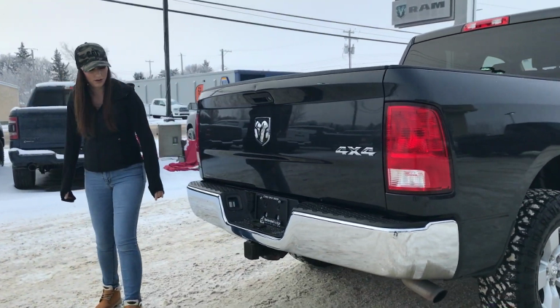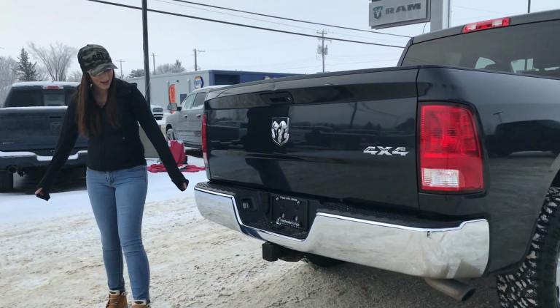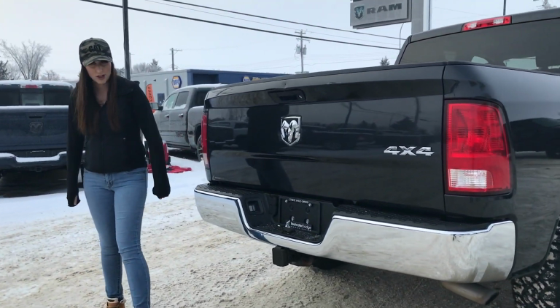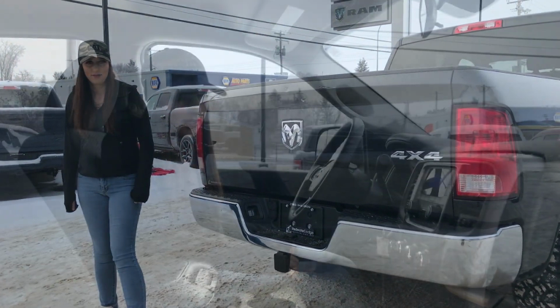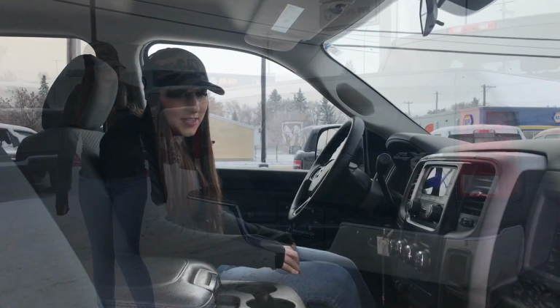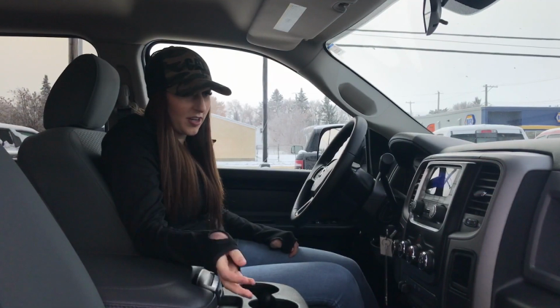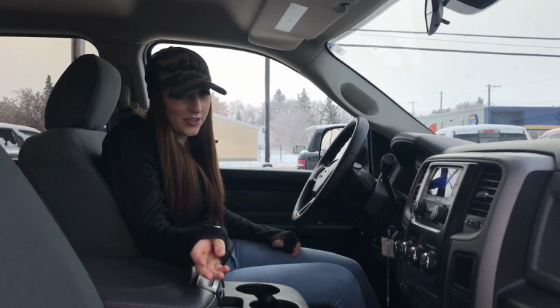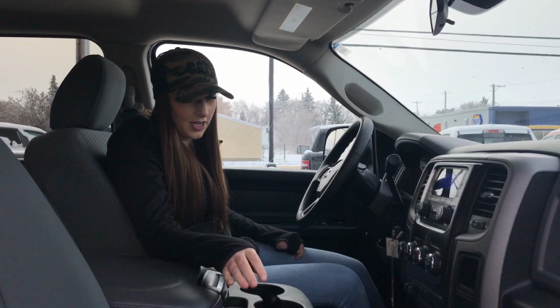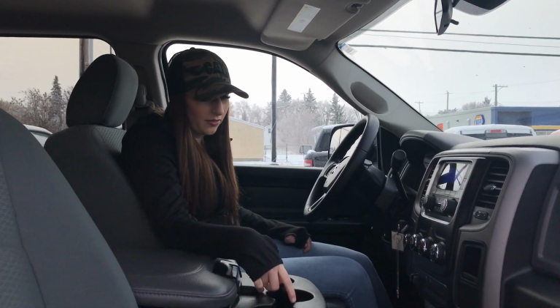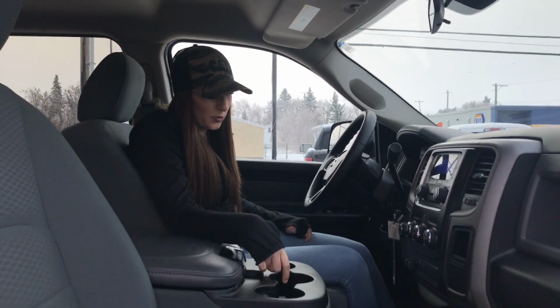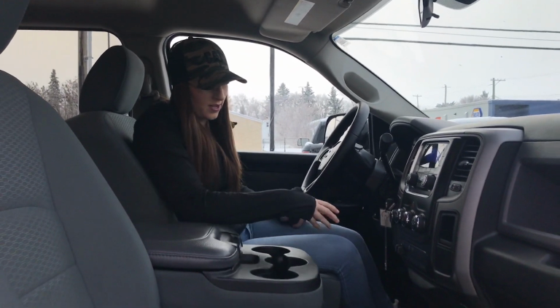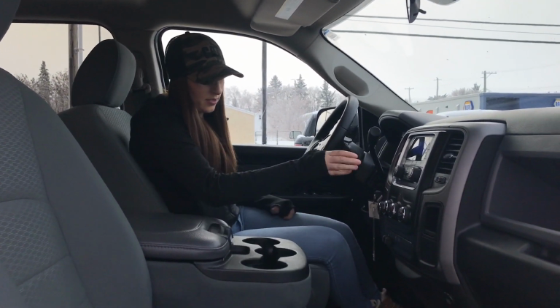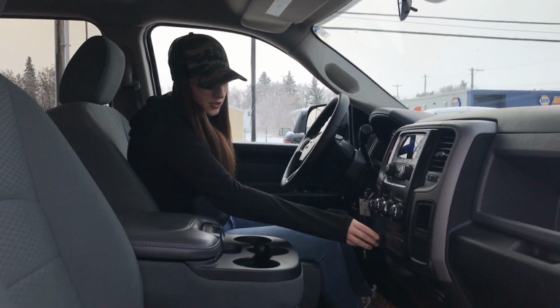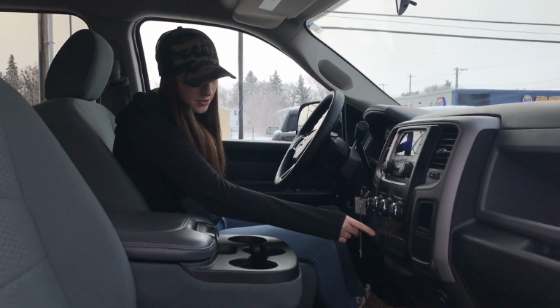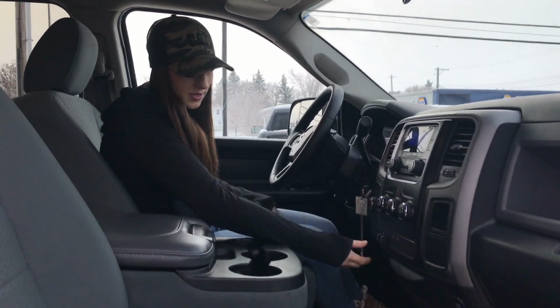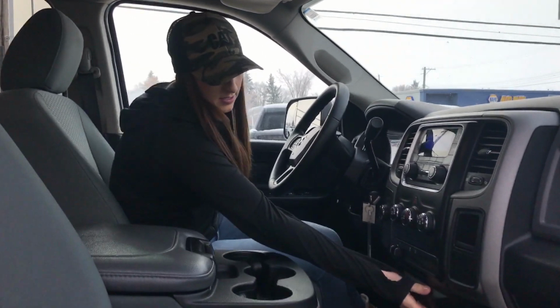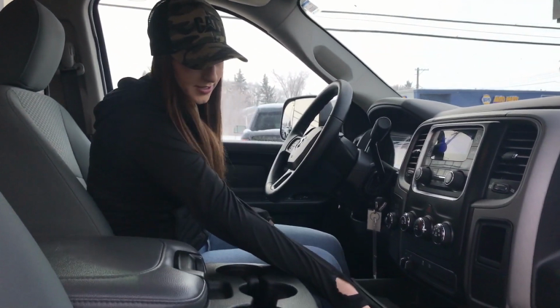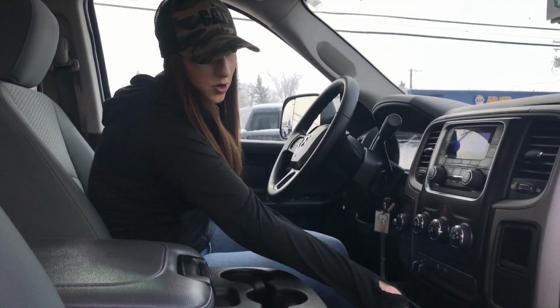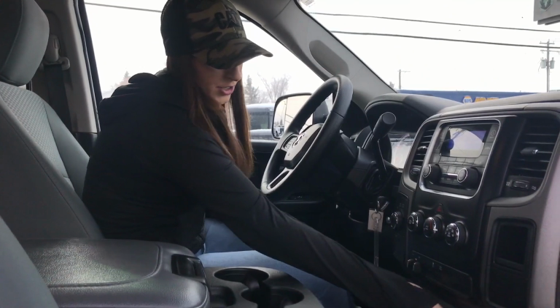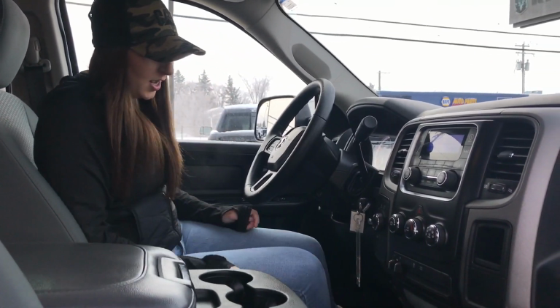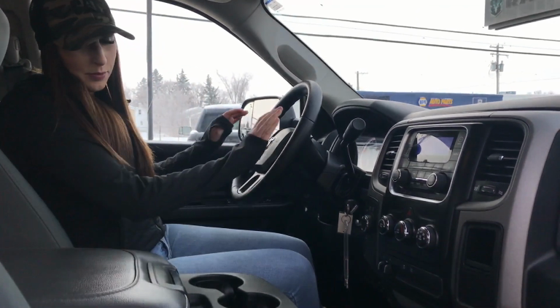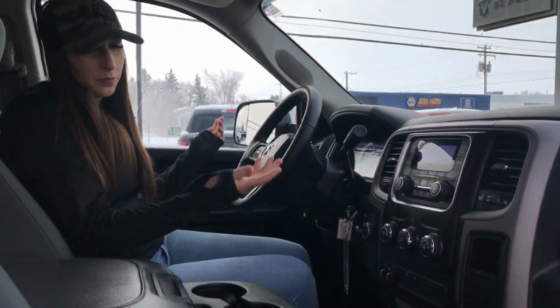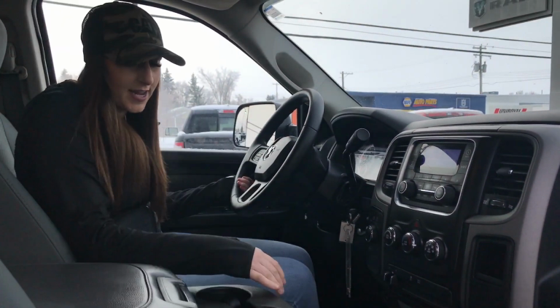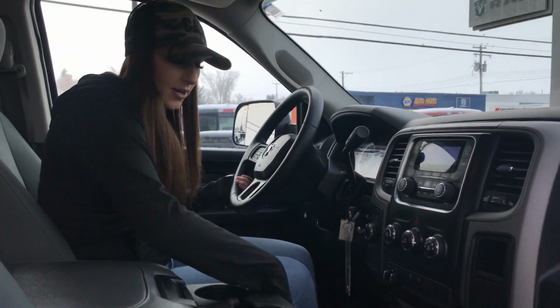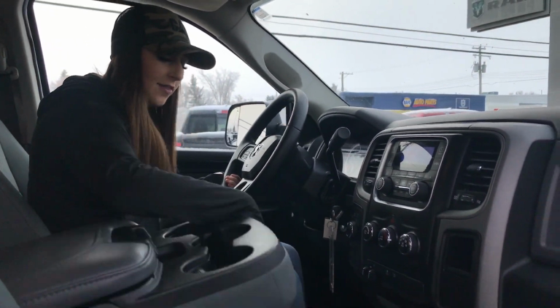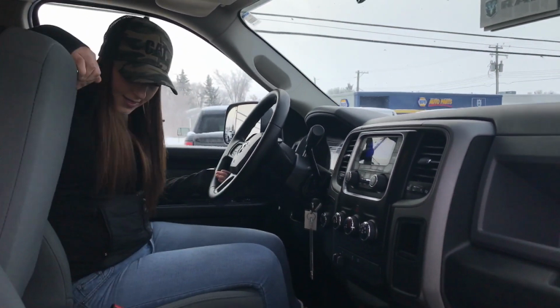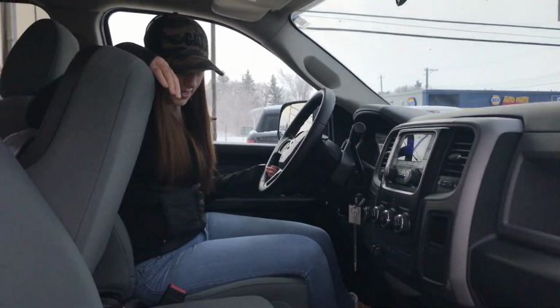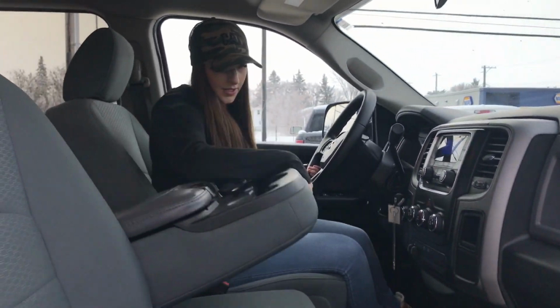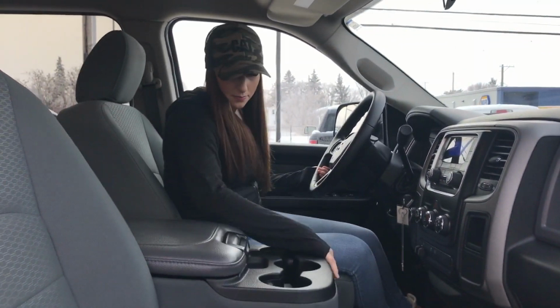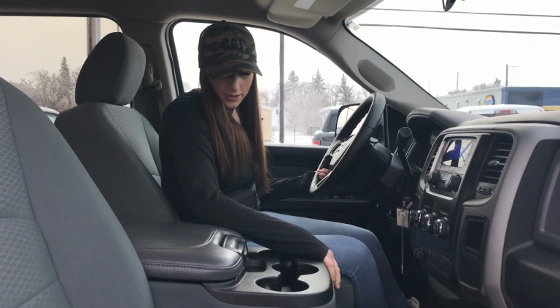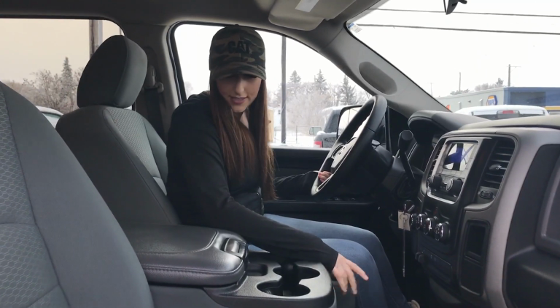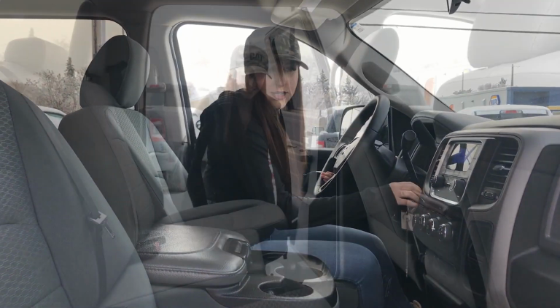Inside the truck your passengers are going to have a lot of room. You have a trailer brake controller right here, lots of storage, Bluetooth — pretty standard — and the extra seat if you need it. We'll look in the back seat and finish up.